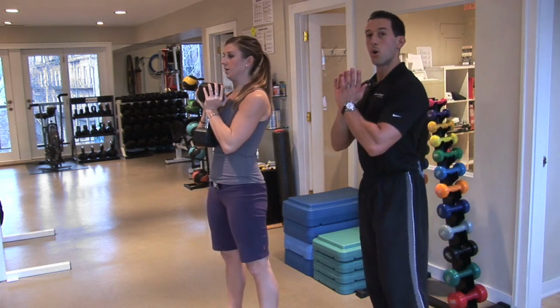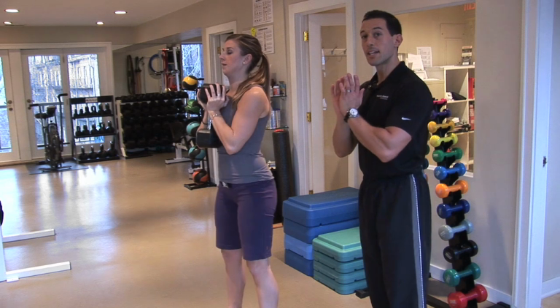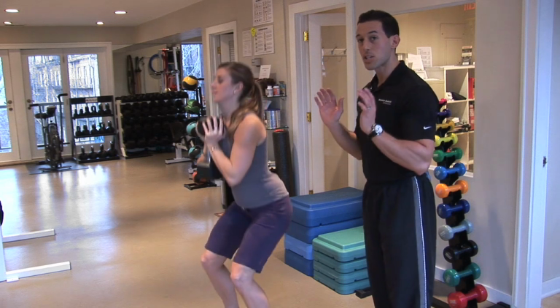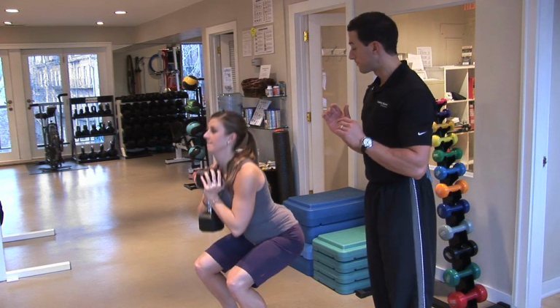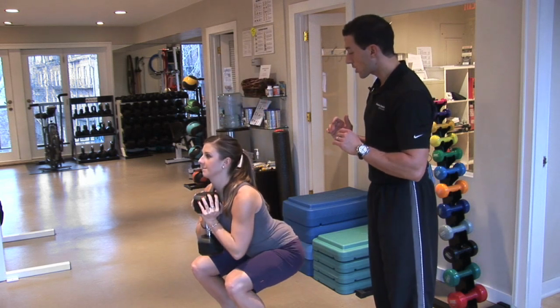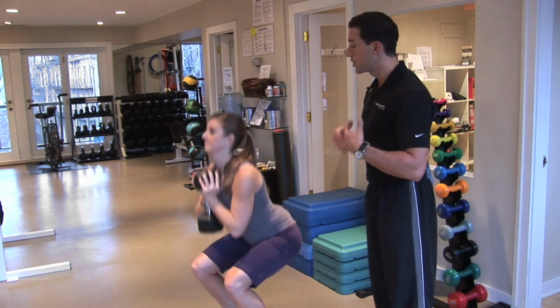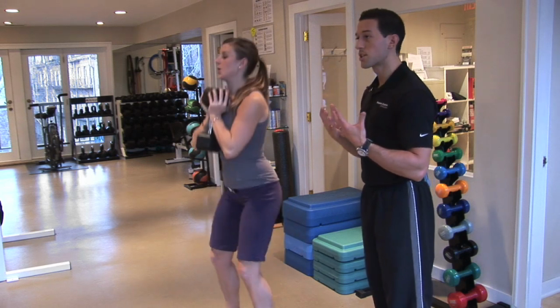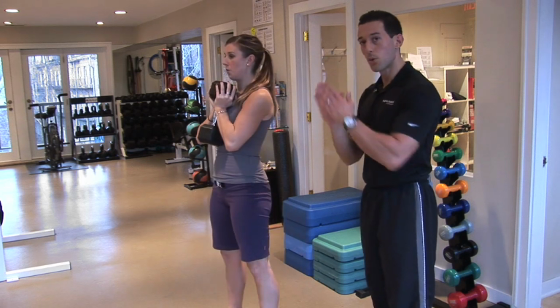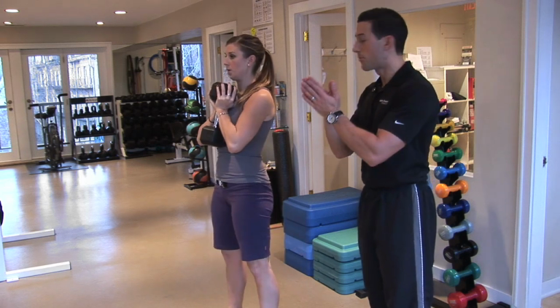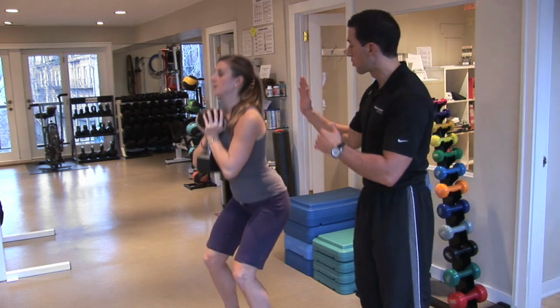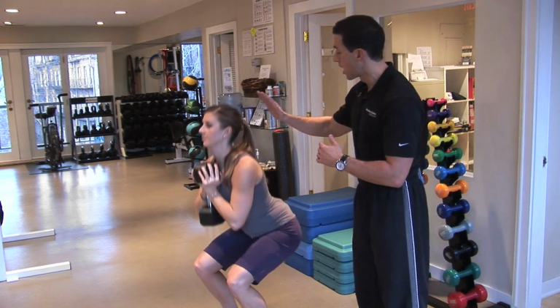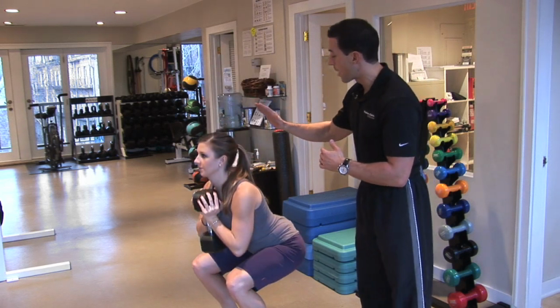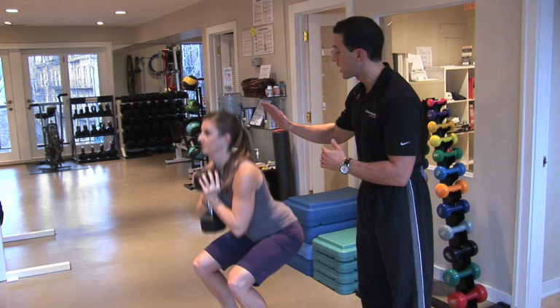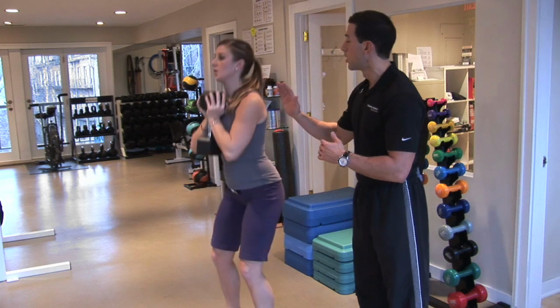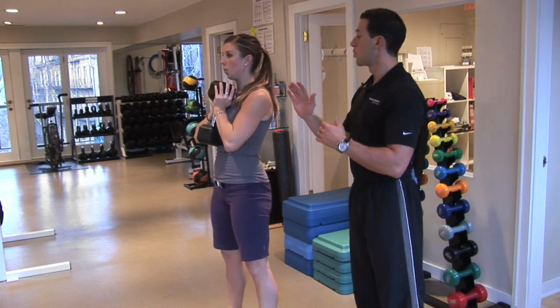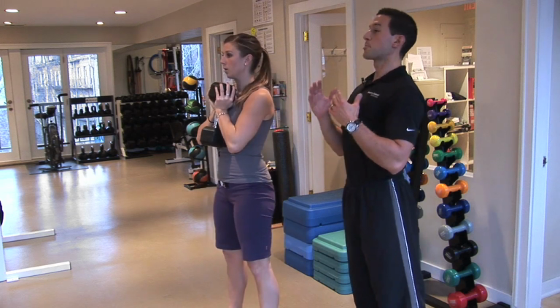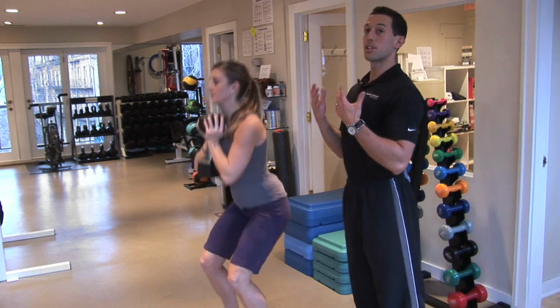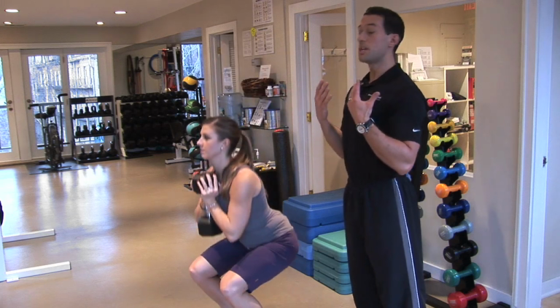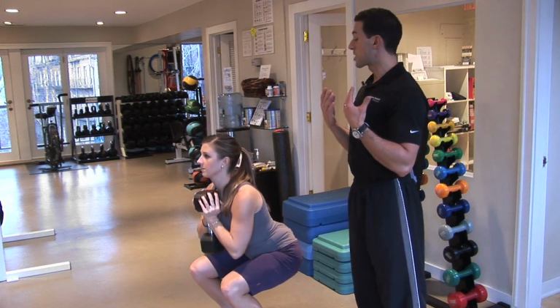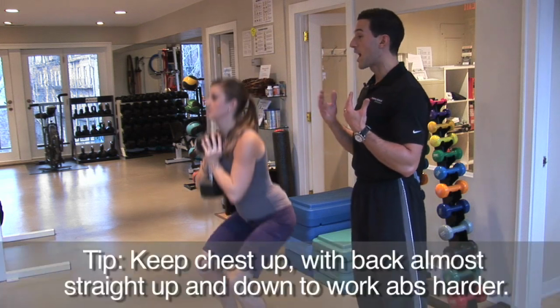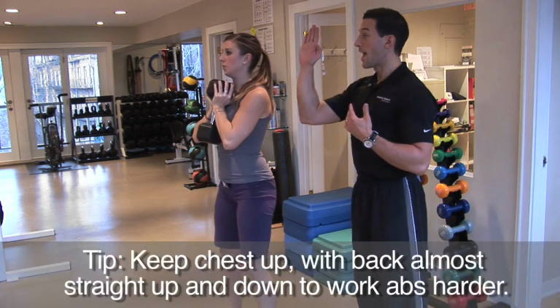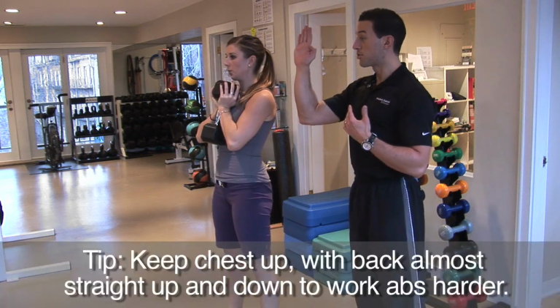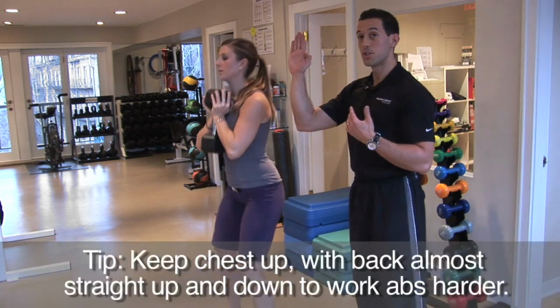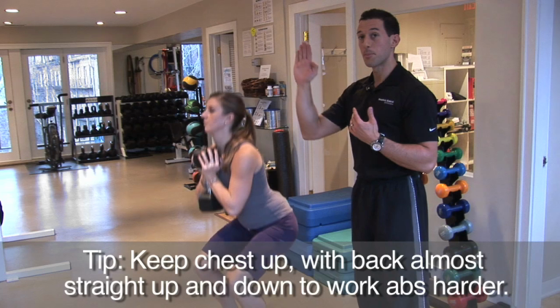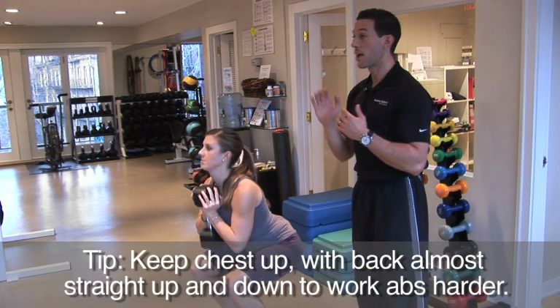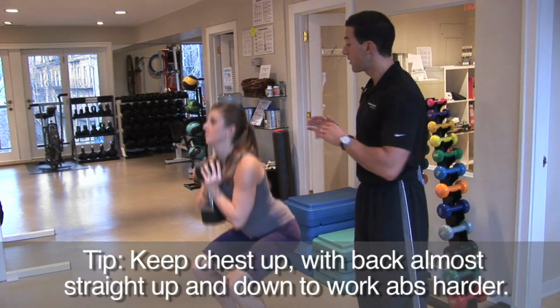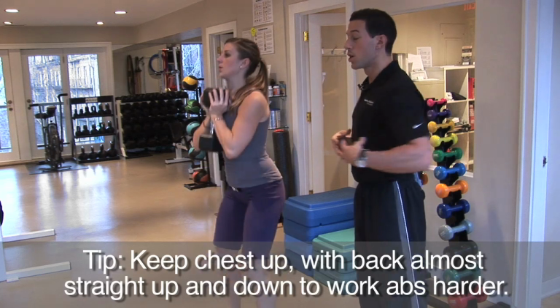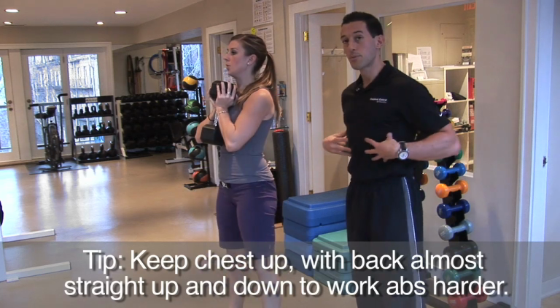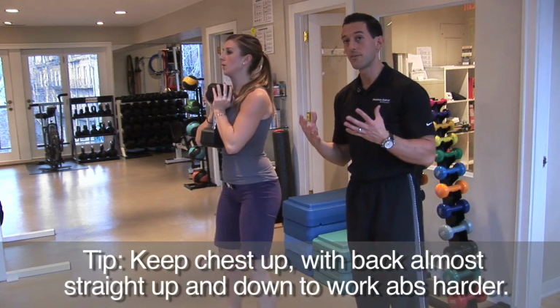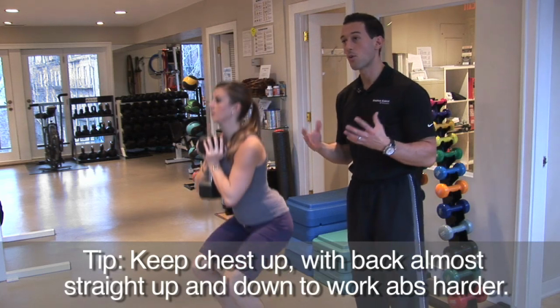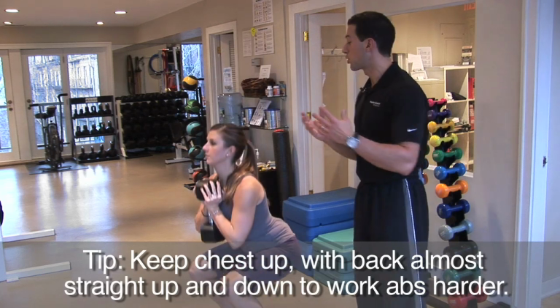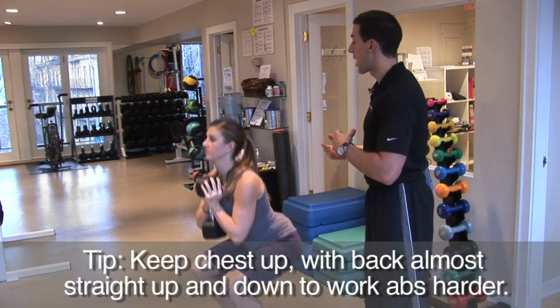So unlike a back squat, the way you're doing a front squat, you only want about five degrees of back — or spinal — flexion. You want to keep your chest up really high and almost keep it straight up and down. That way your abs will work even harder rather than your lower back.